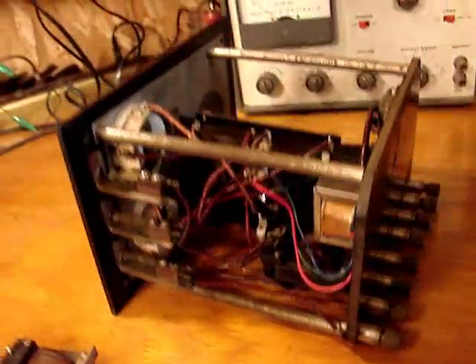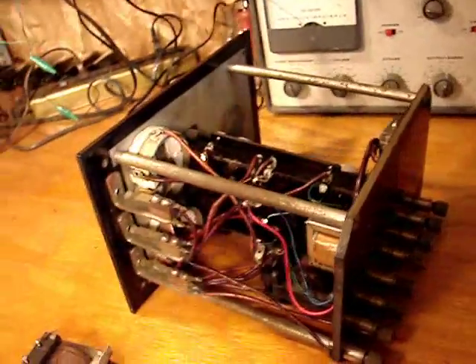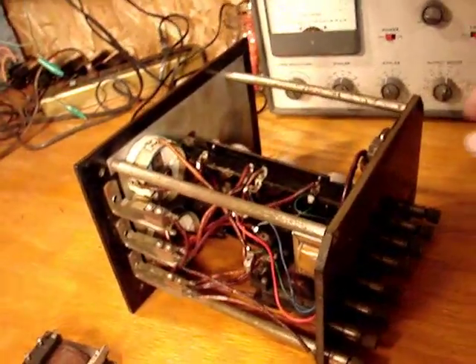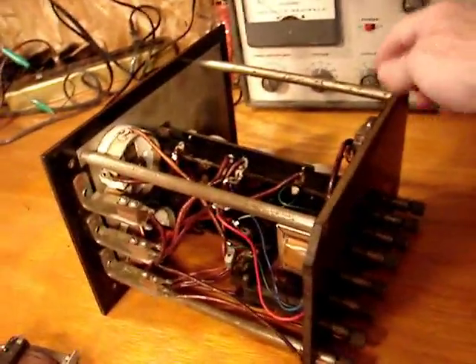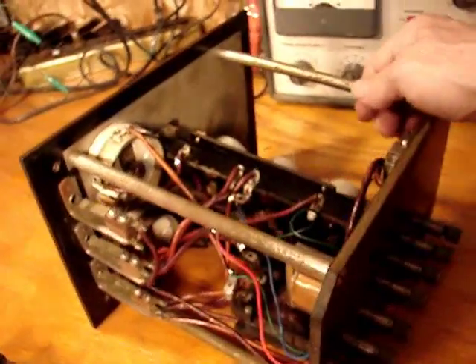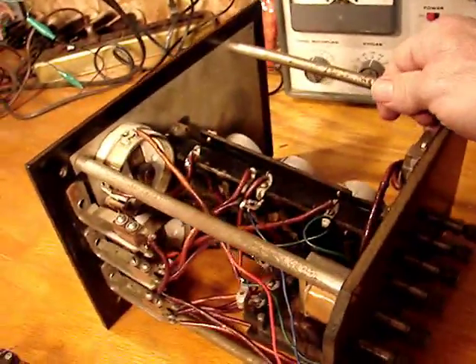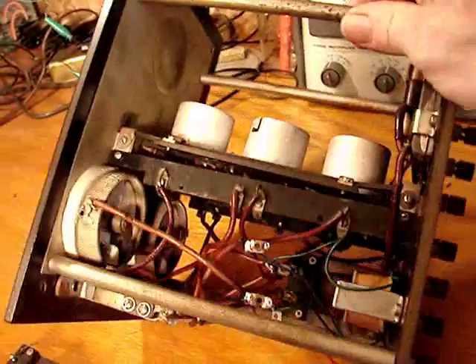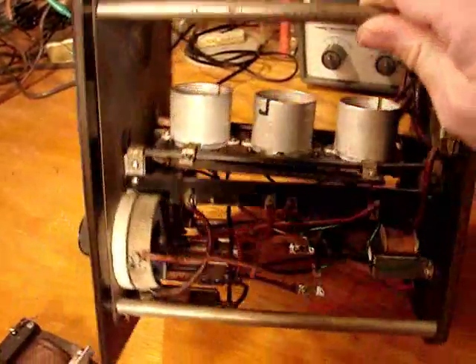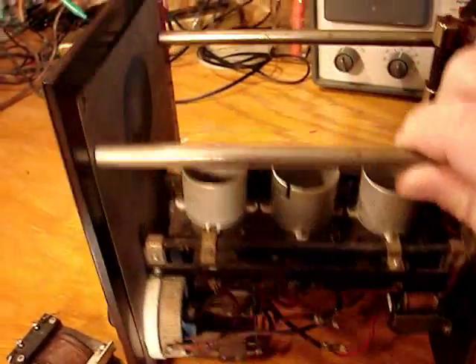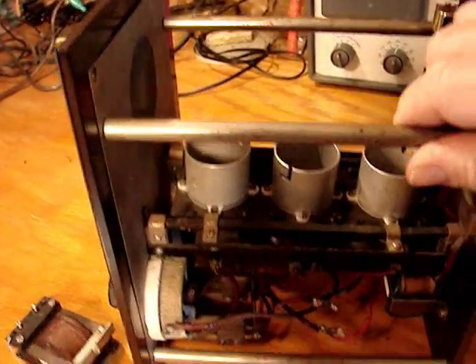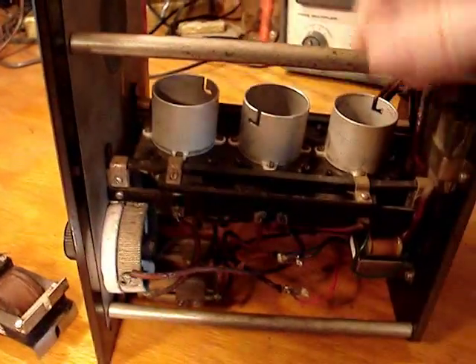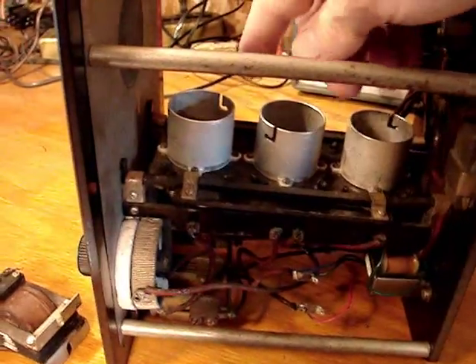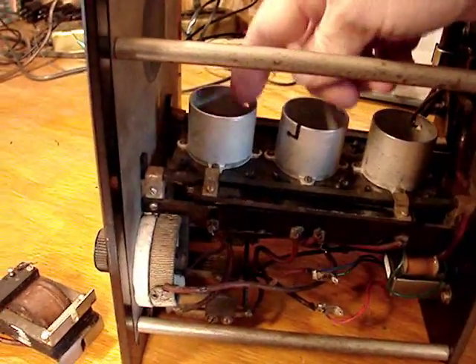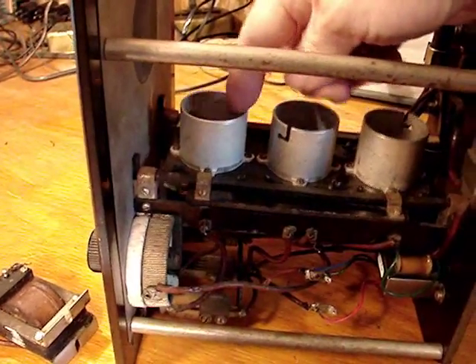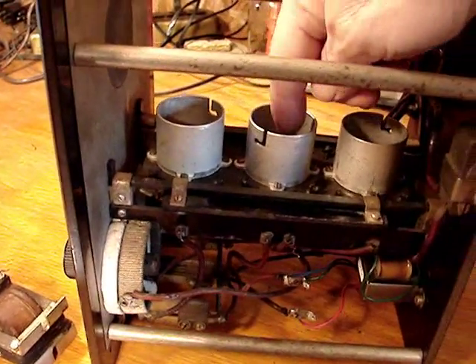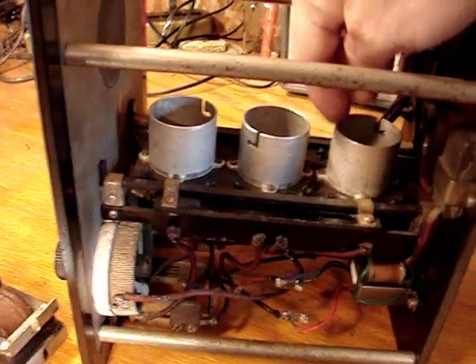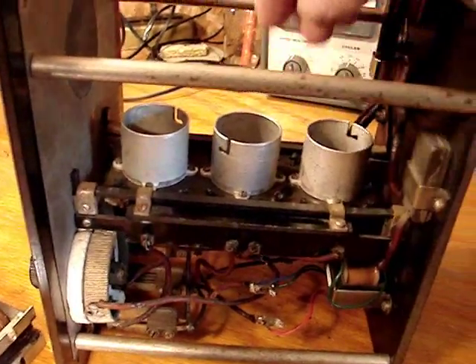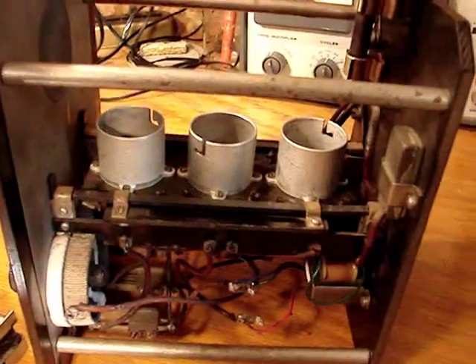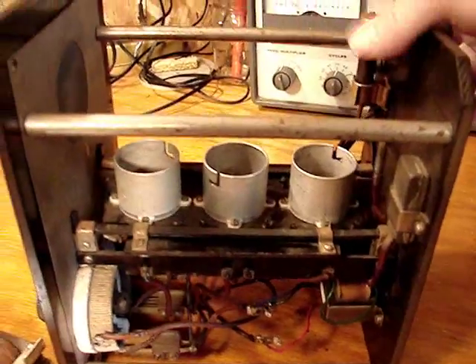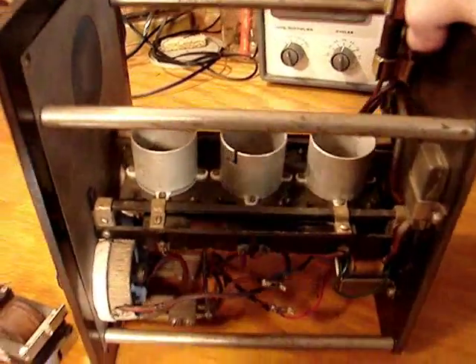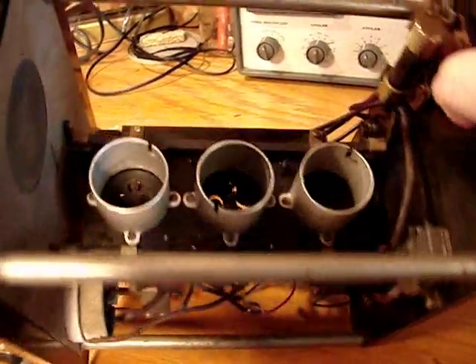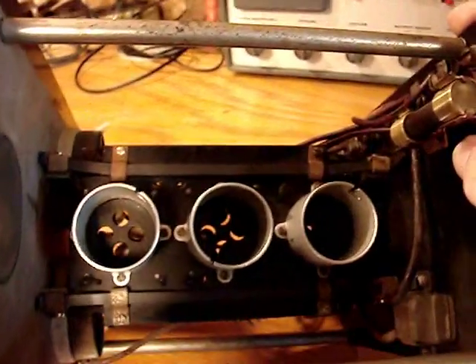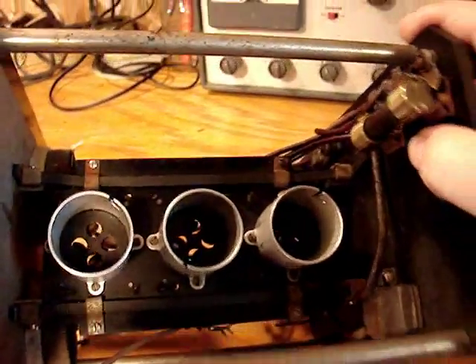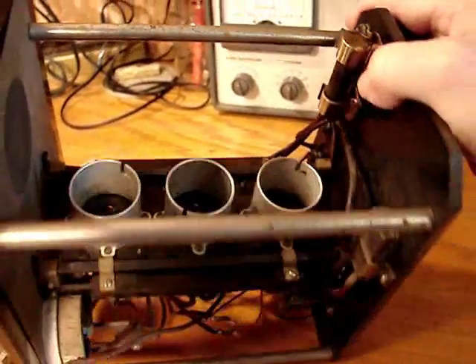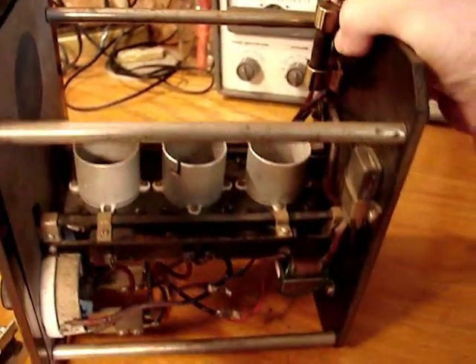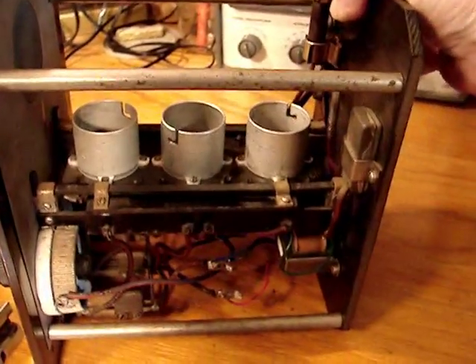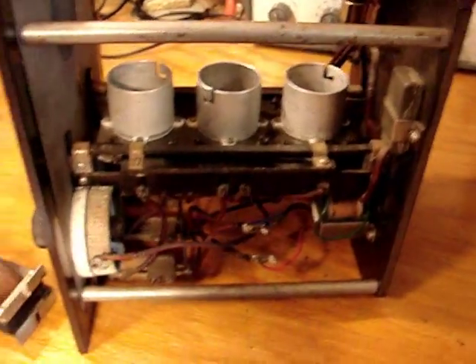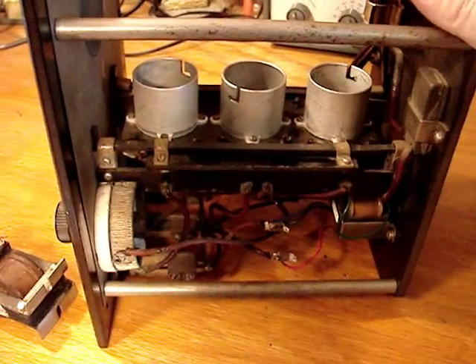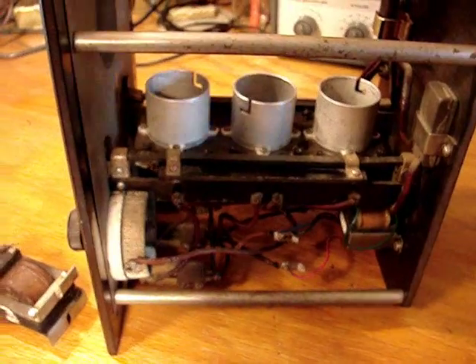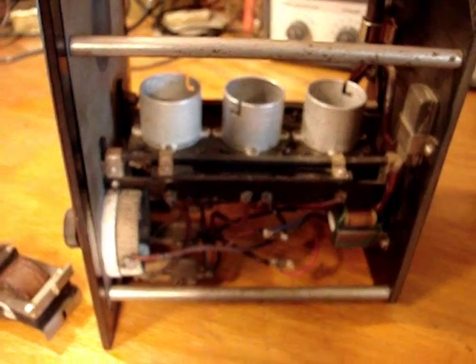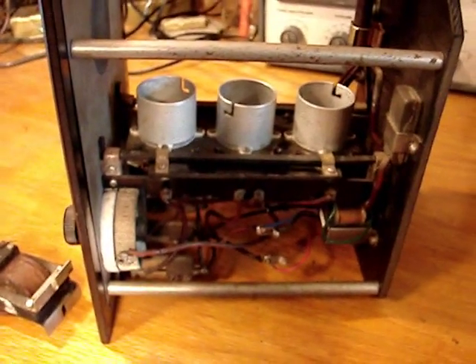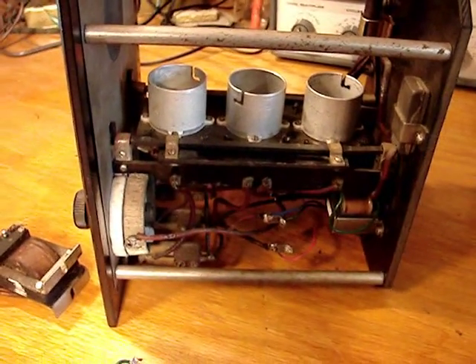Now, I've fixed all the bad connections that I could find. I still suspect that the tube connections on the bottom are not clean enough. I cleaned them, but I've done all that — tightened up and cleaned all the connections that I can on it.